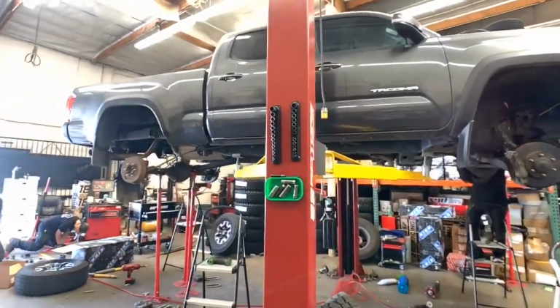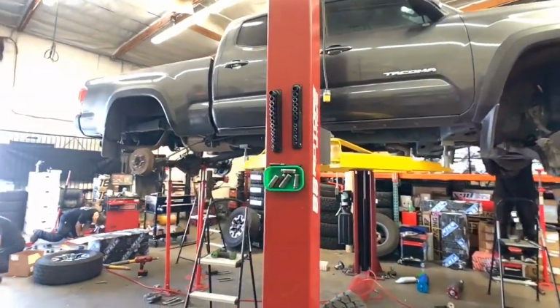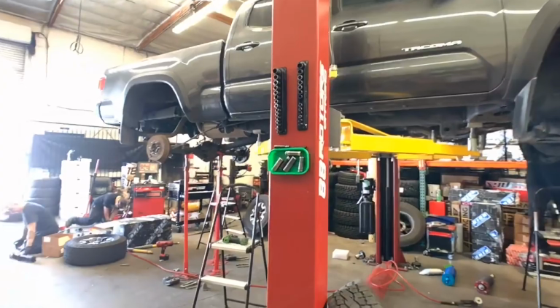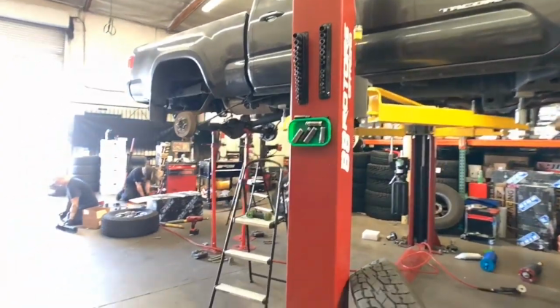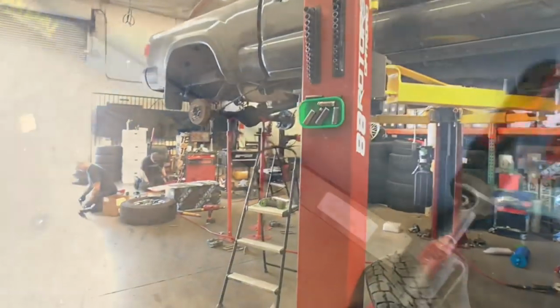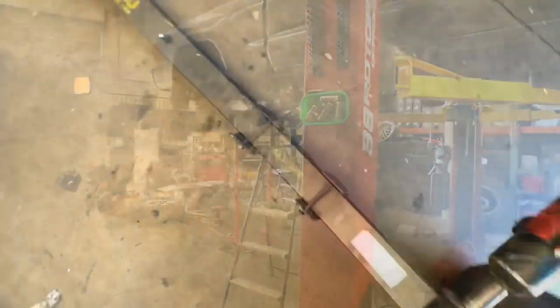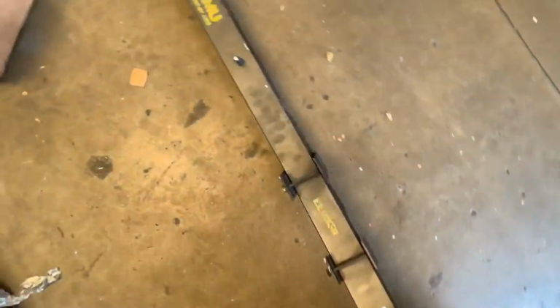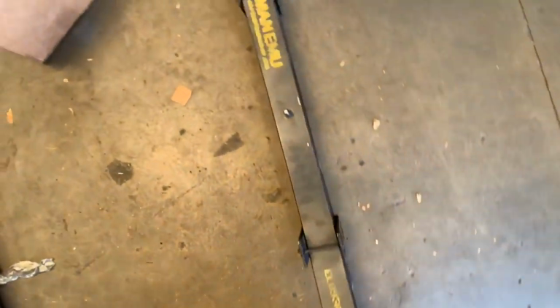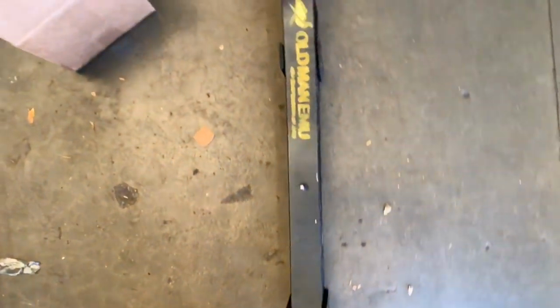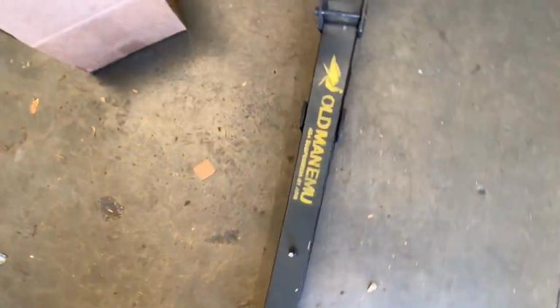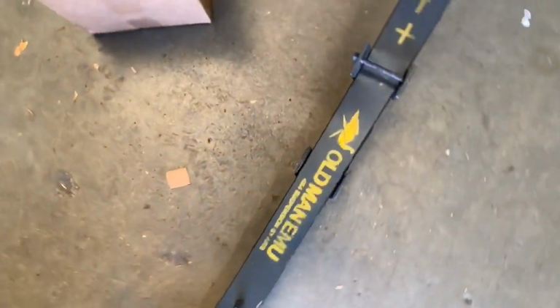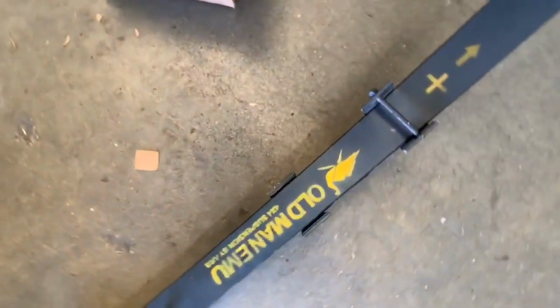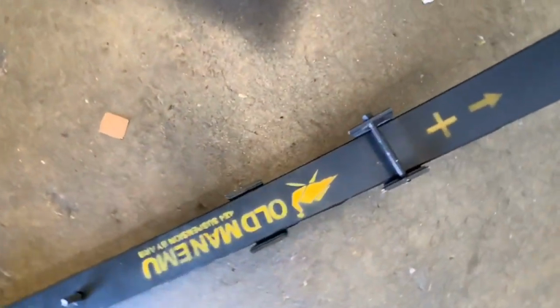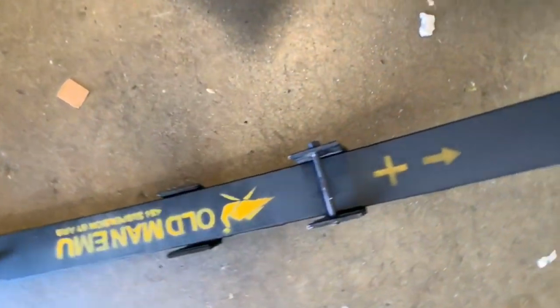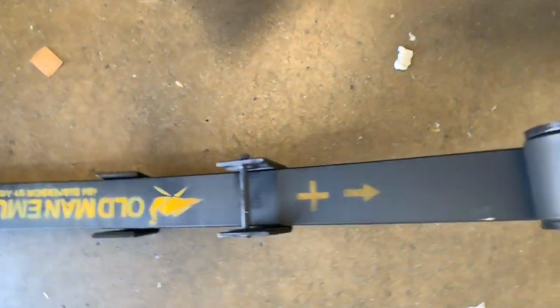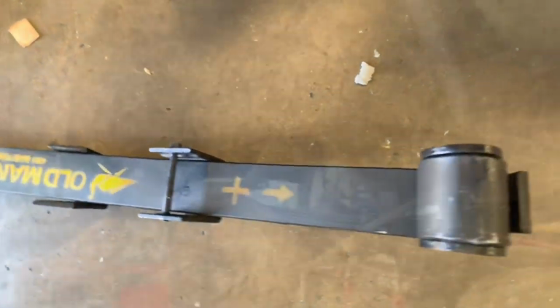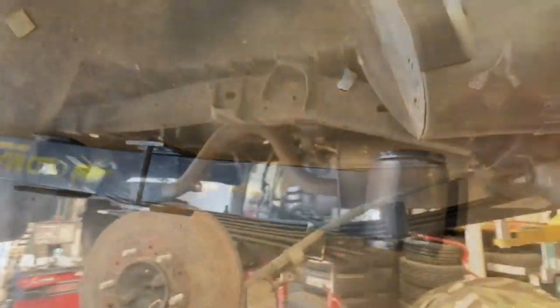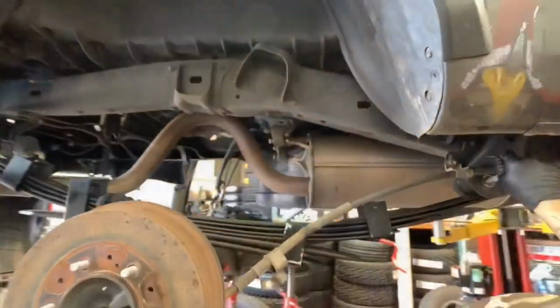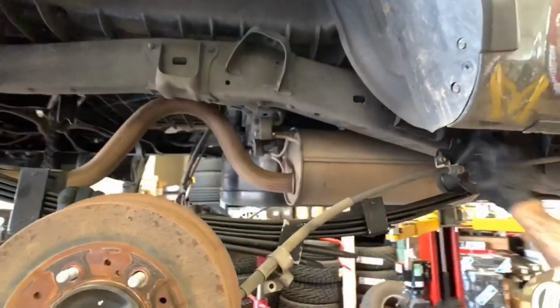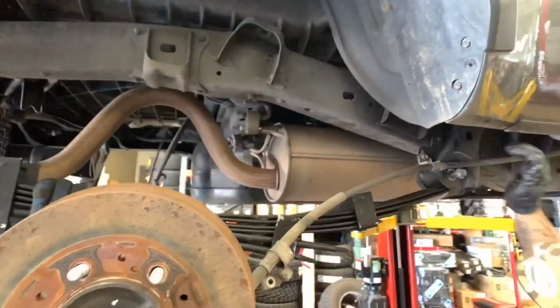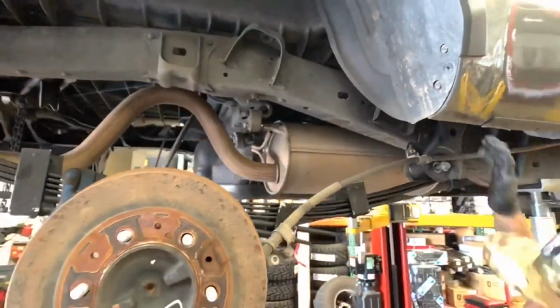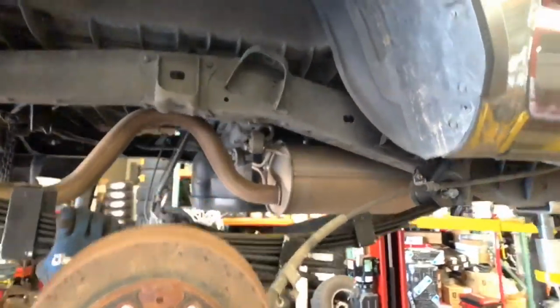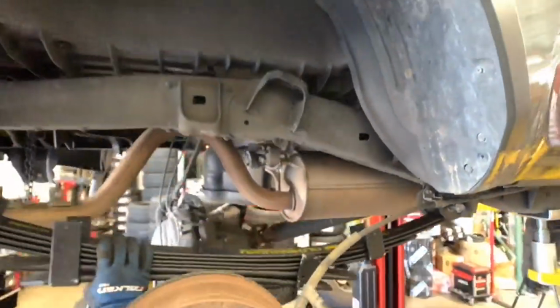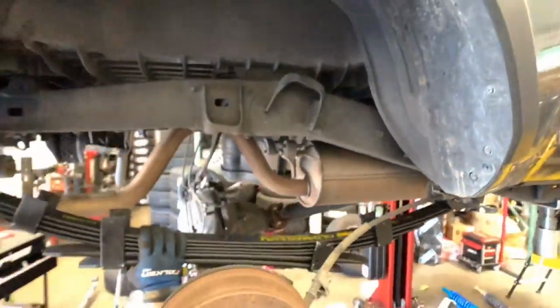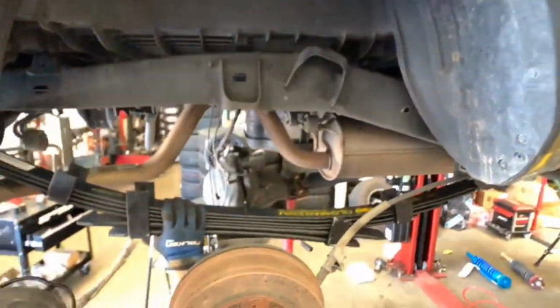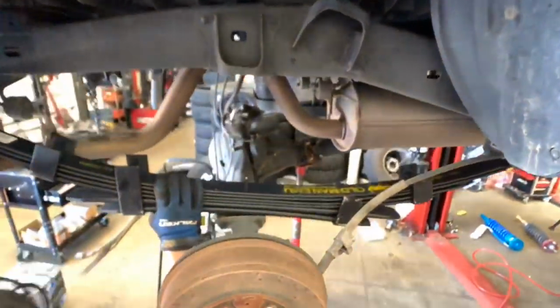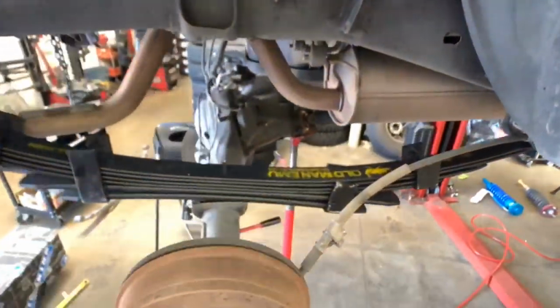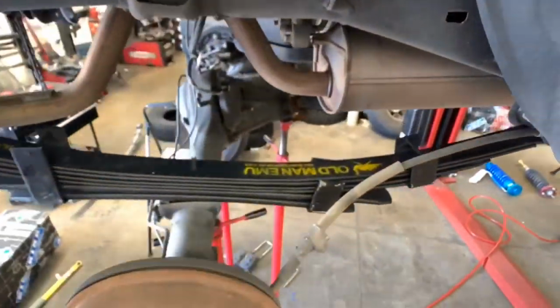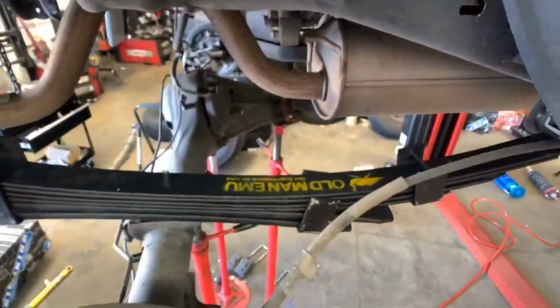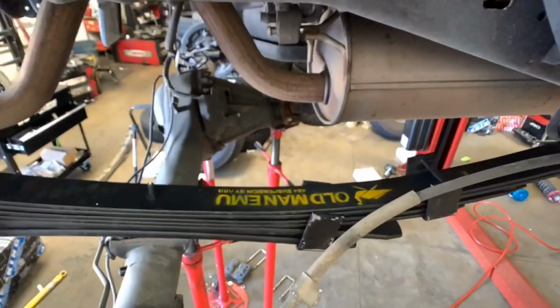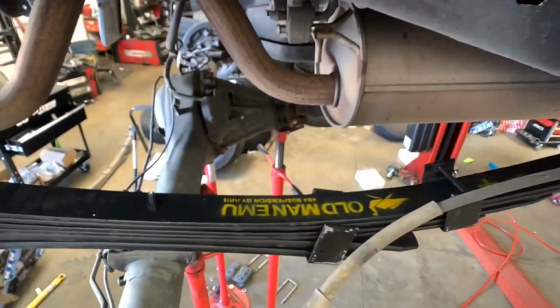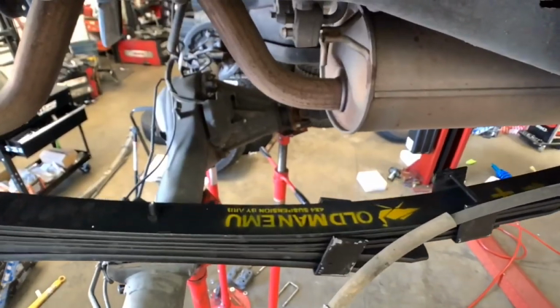Going back over to the MGM Tacoma, this right here is the EL-095R Old Man Emu Dakar Leaf Pack. This one's going on with some new ARB bushings.